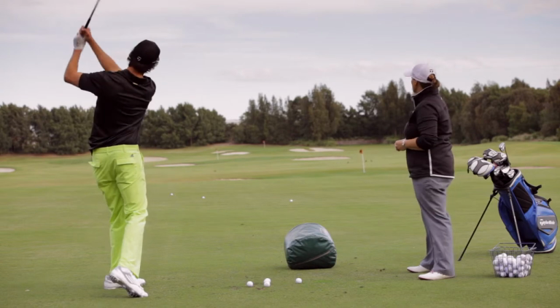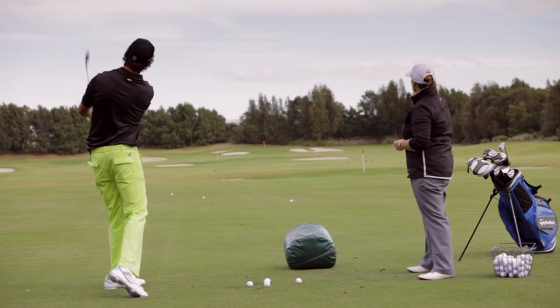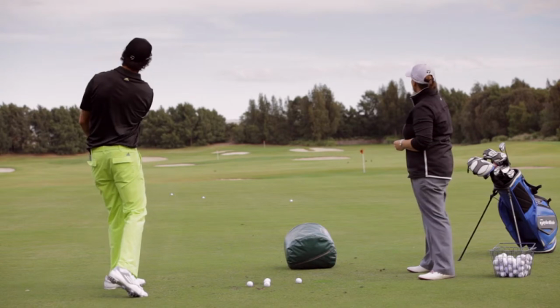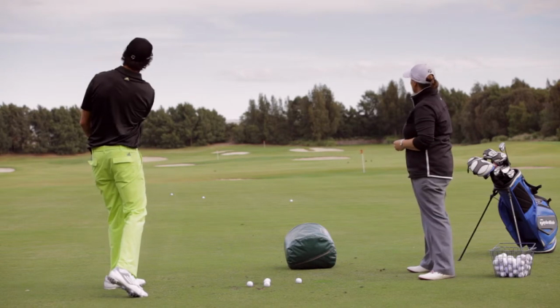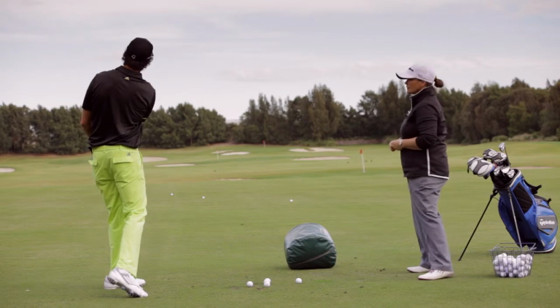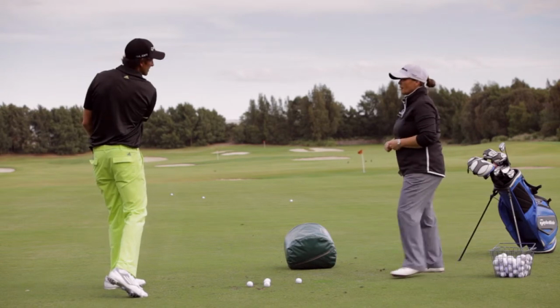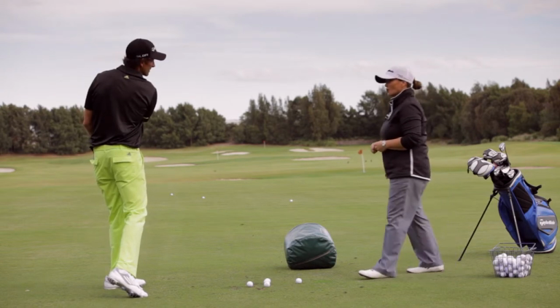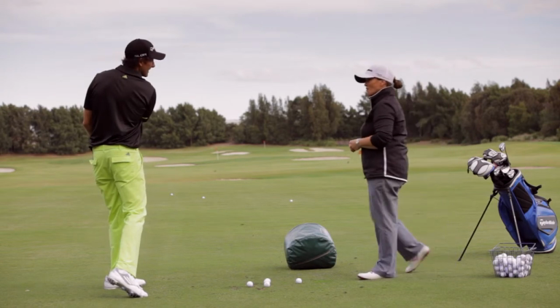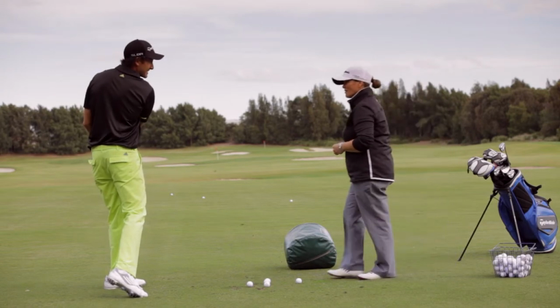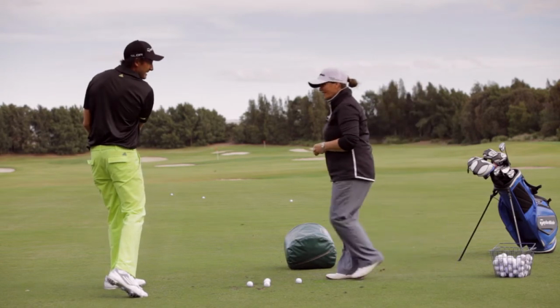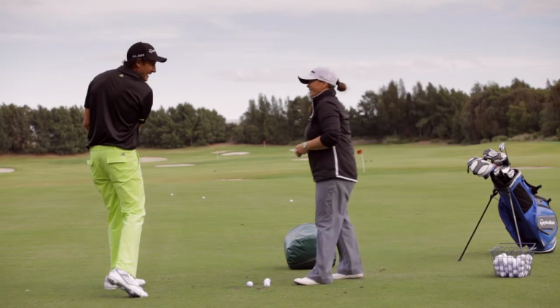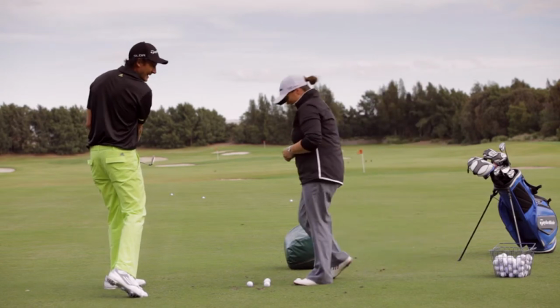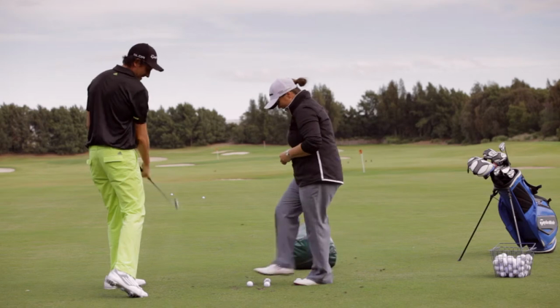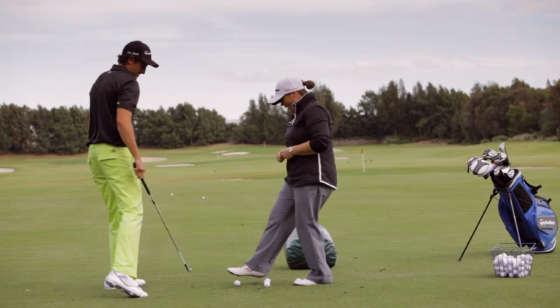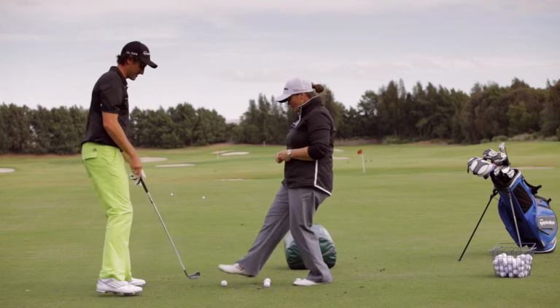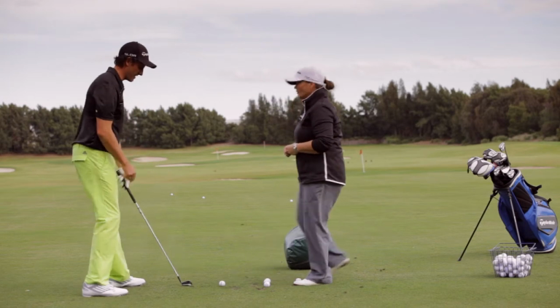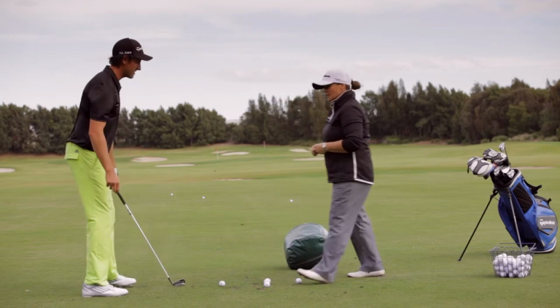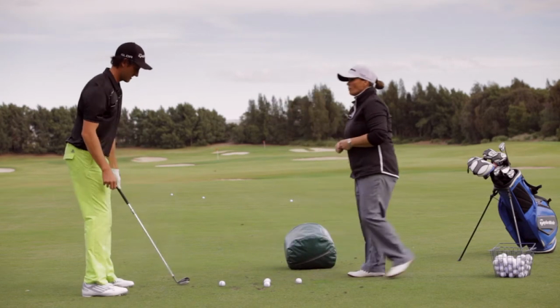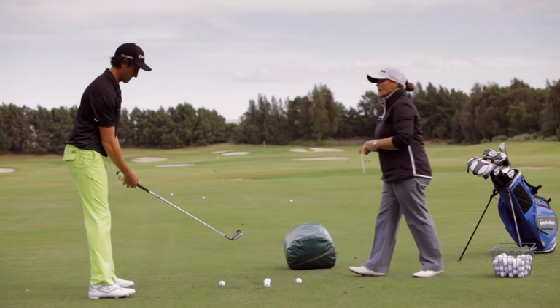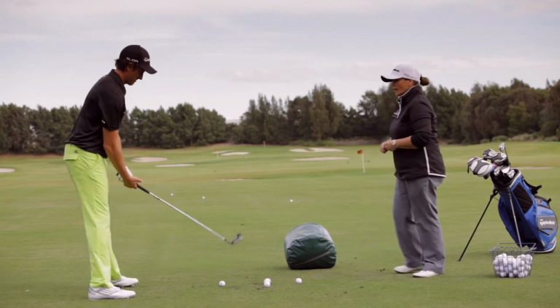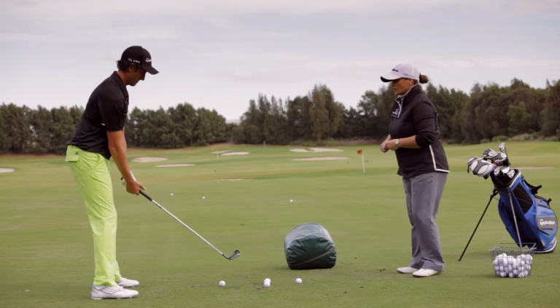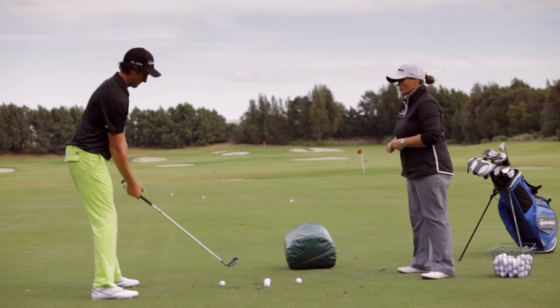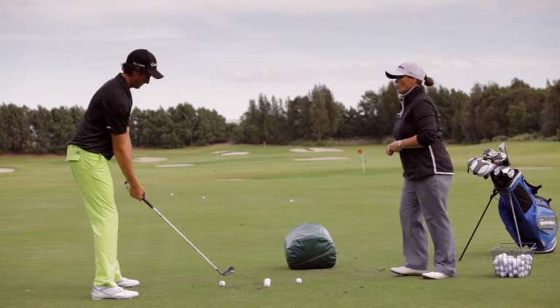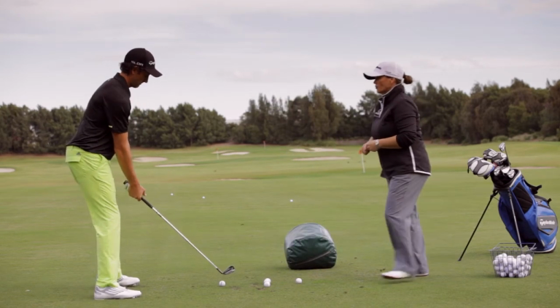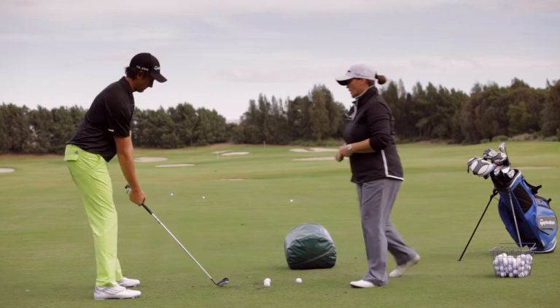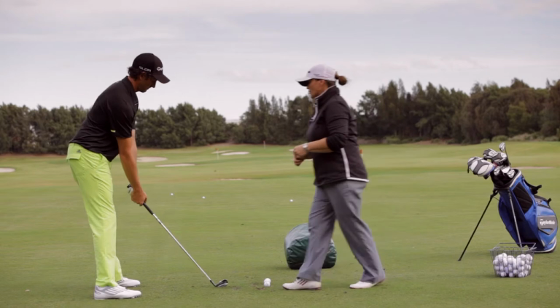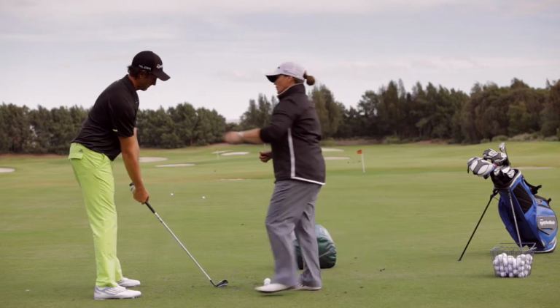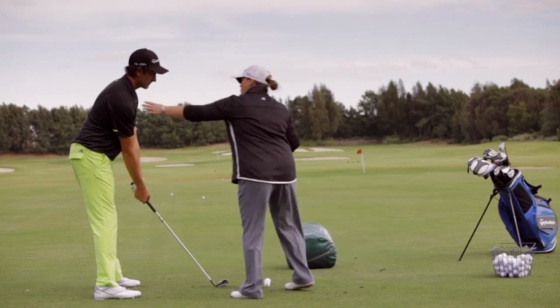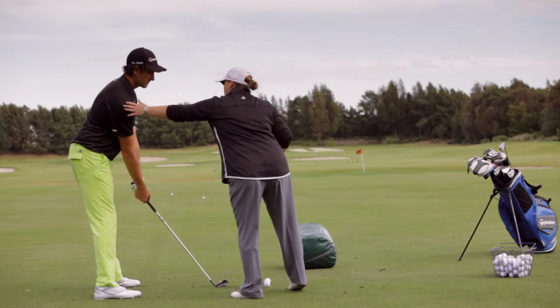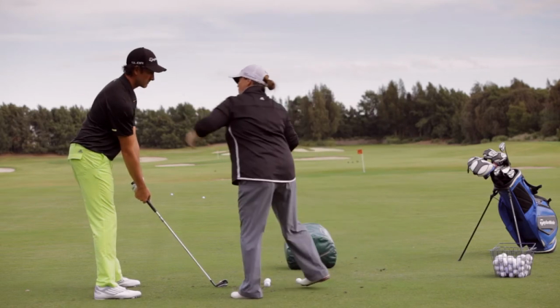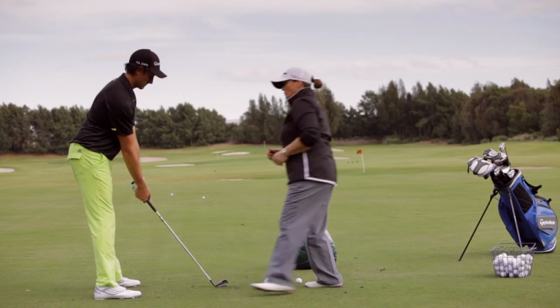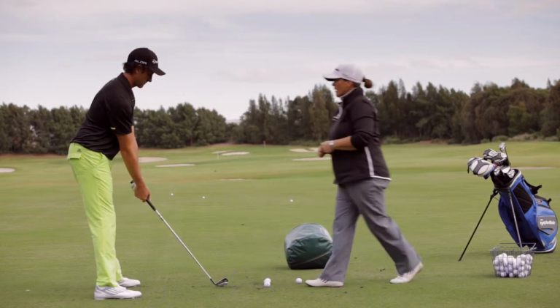Fantastic — that went a little bit further there, Mira. Shall we have another one? Let's go, let's hit one more. So setting up to the ball, once you're all set up just feel like you've got your shoulders slightly behind your hips.